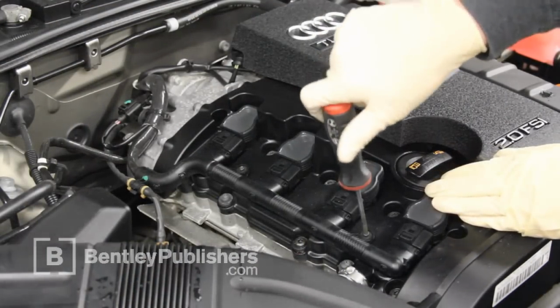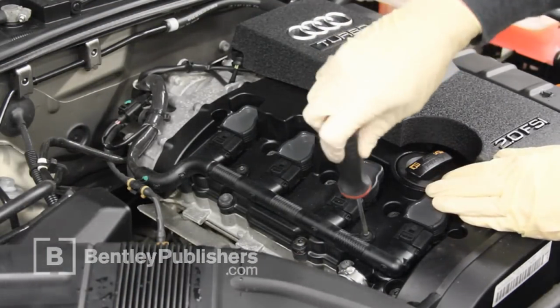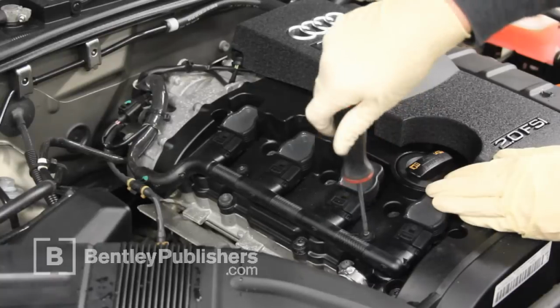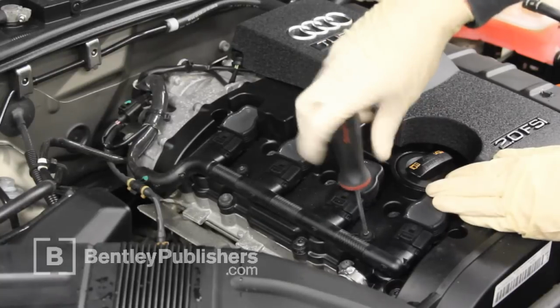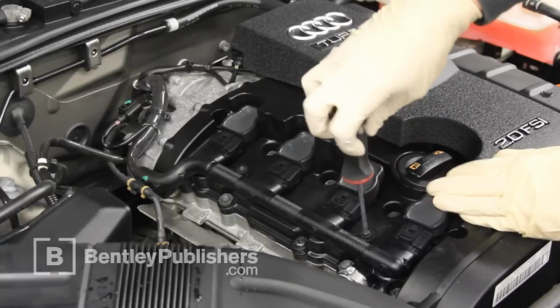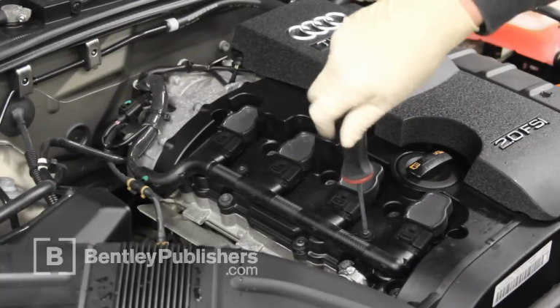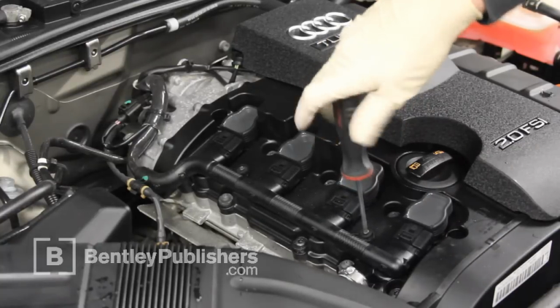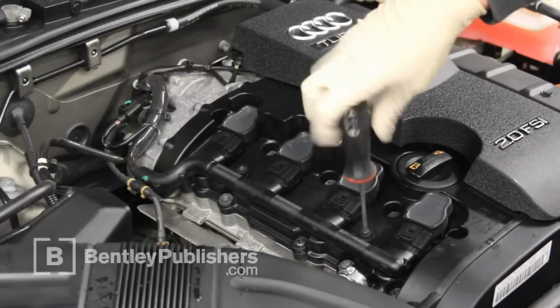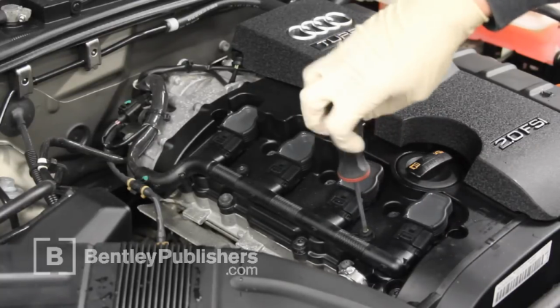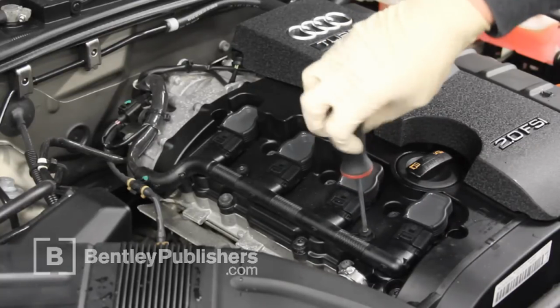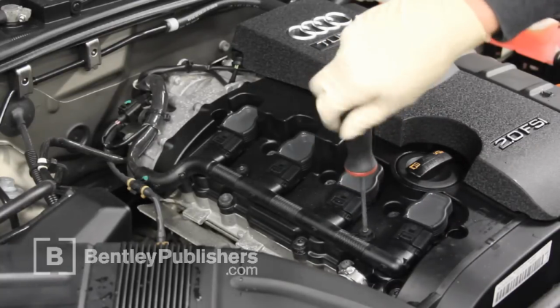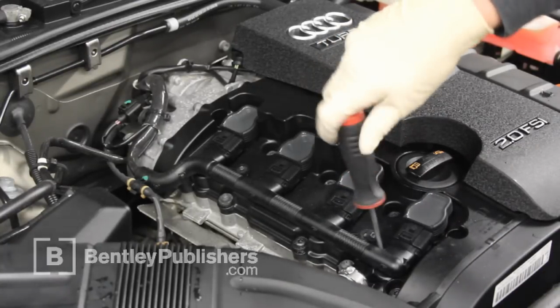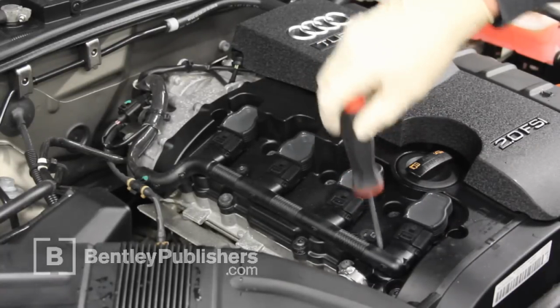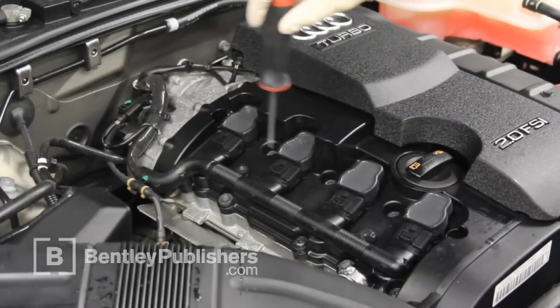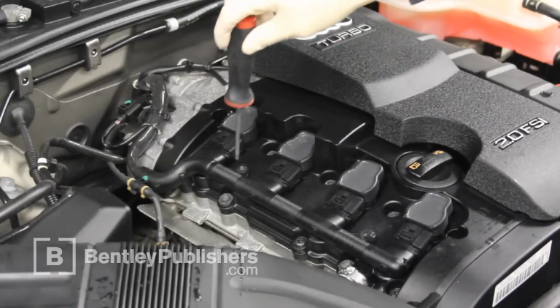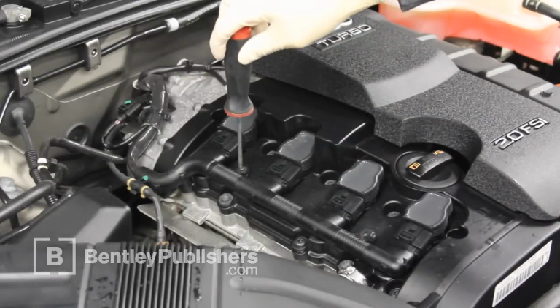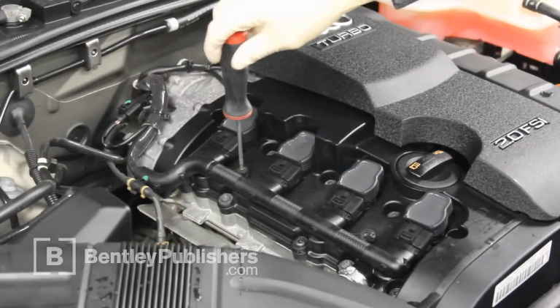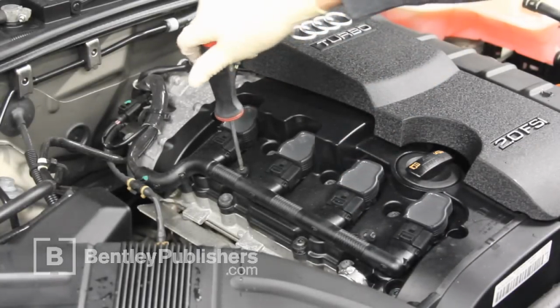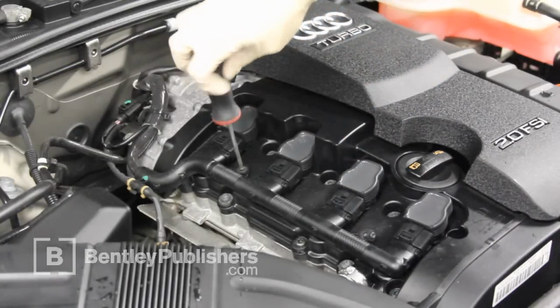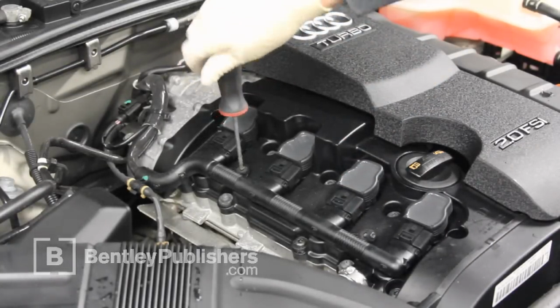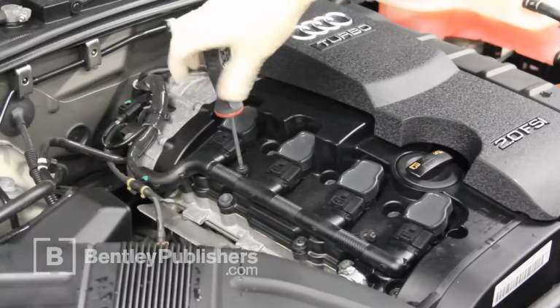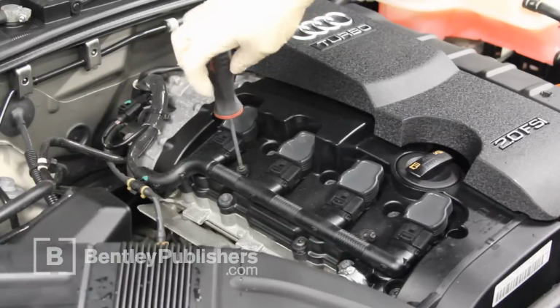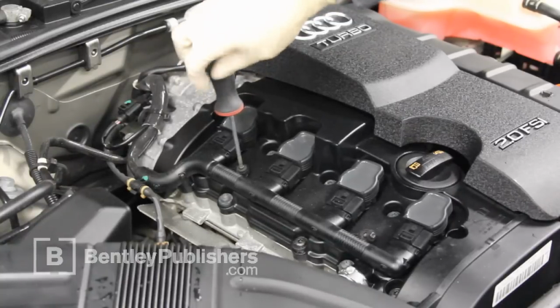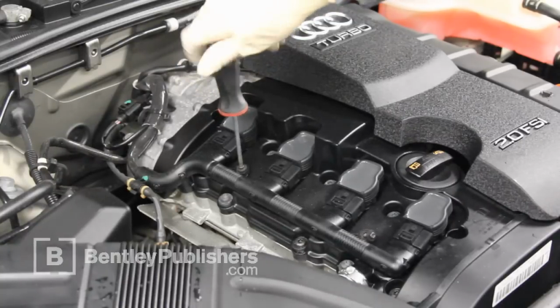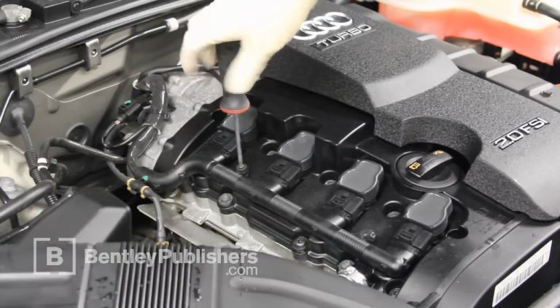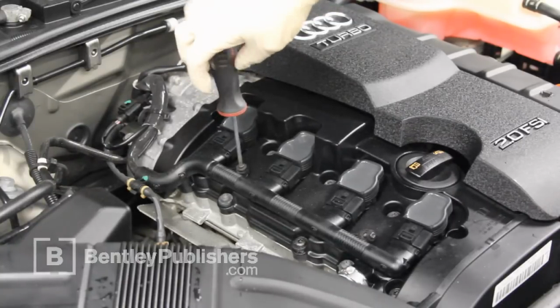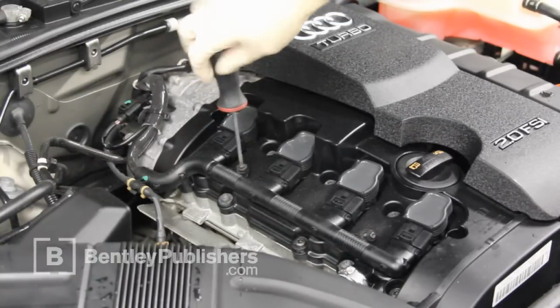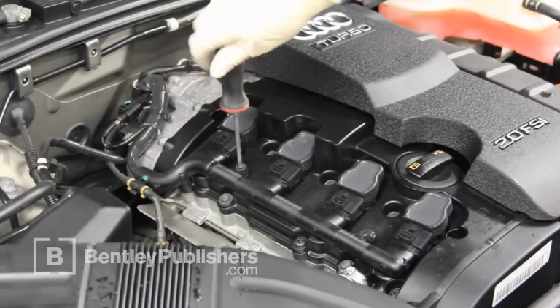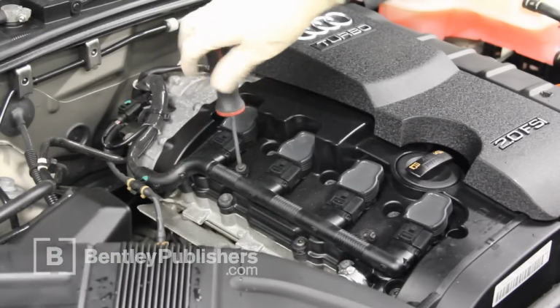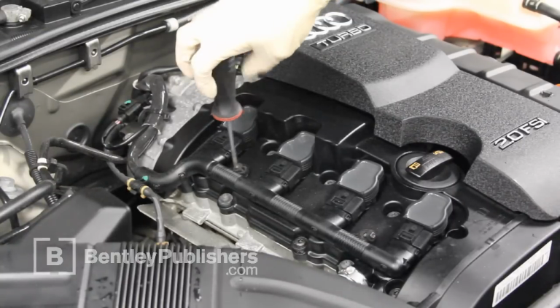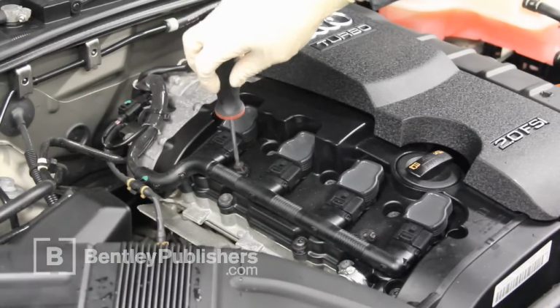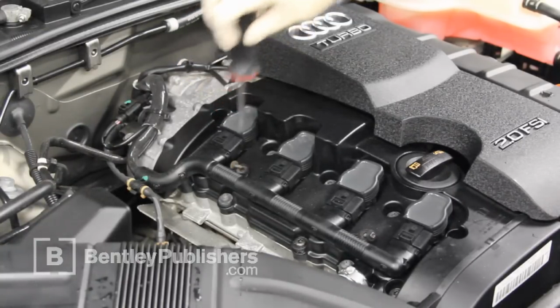Remove fasteners for the ignition coil electrical harness. Once removed, be sure to store fasteners in a safe place.